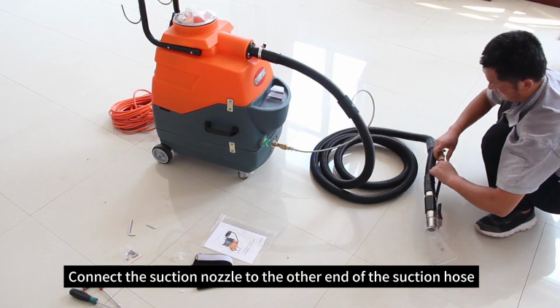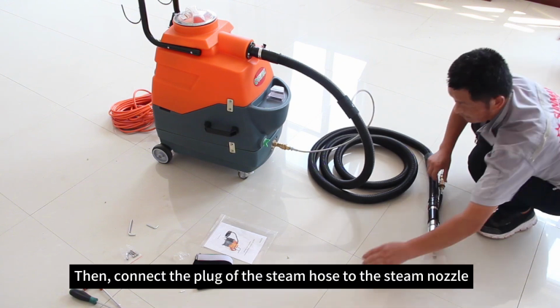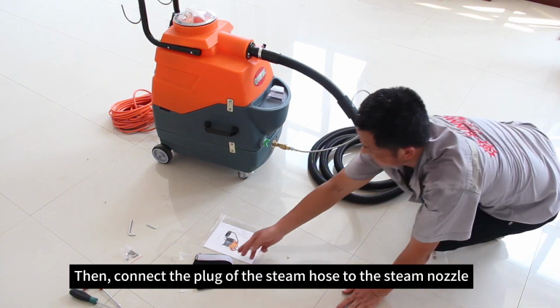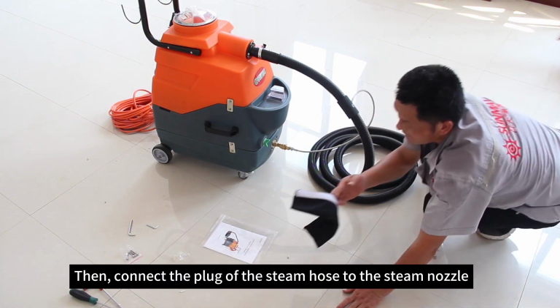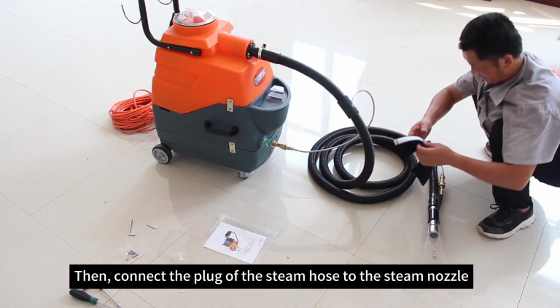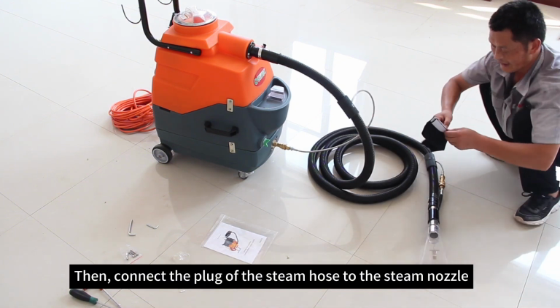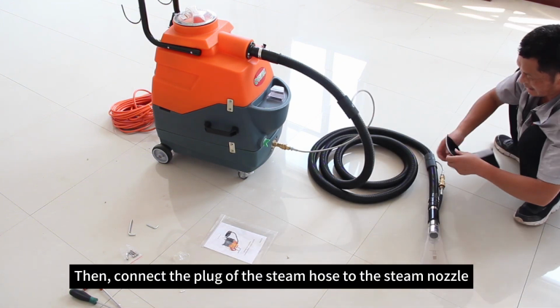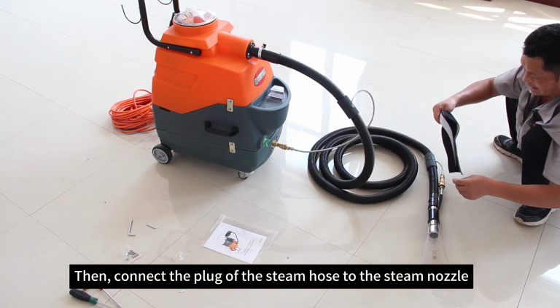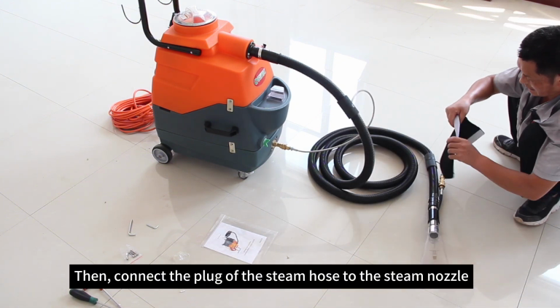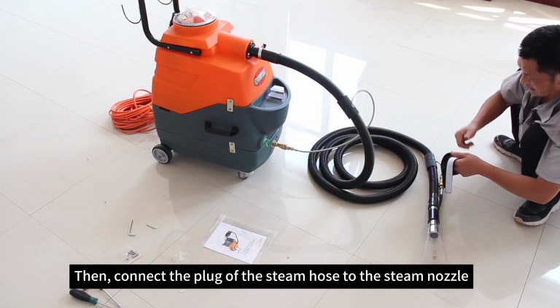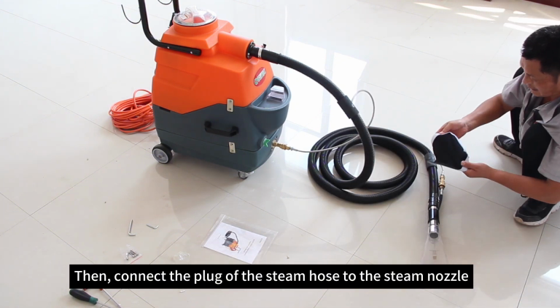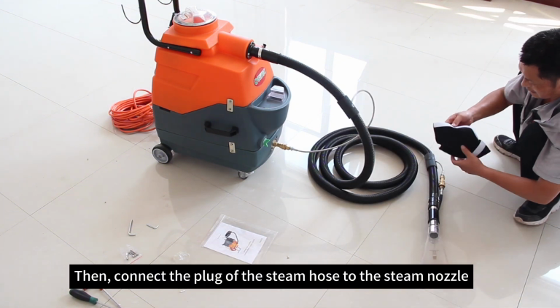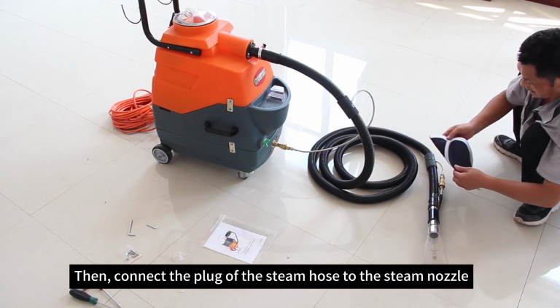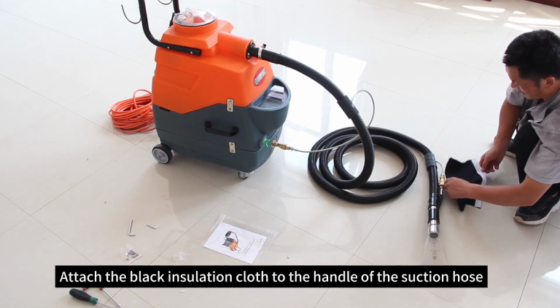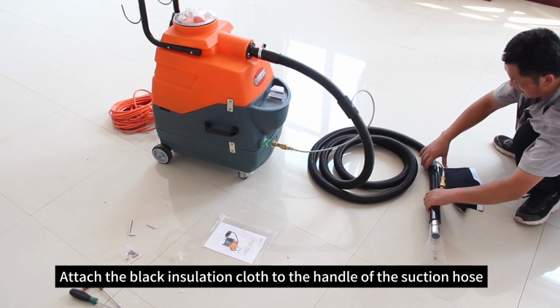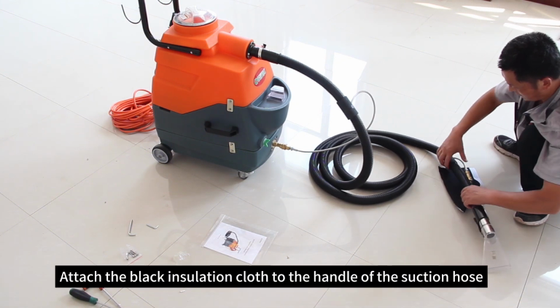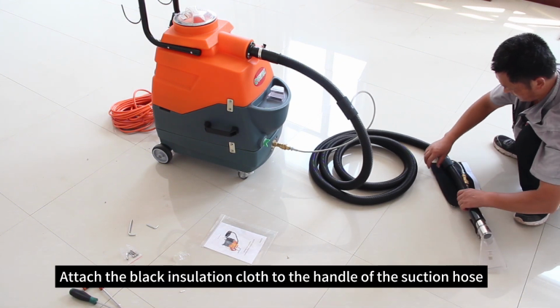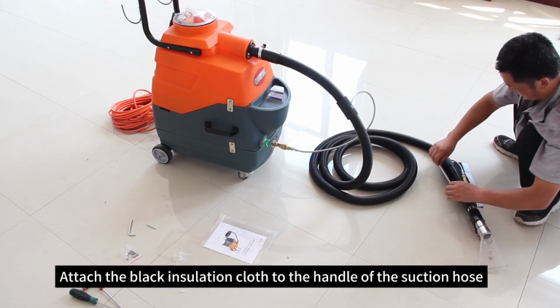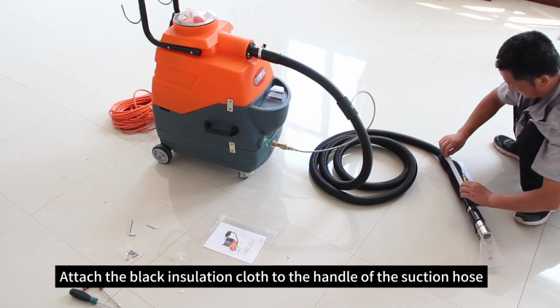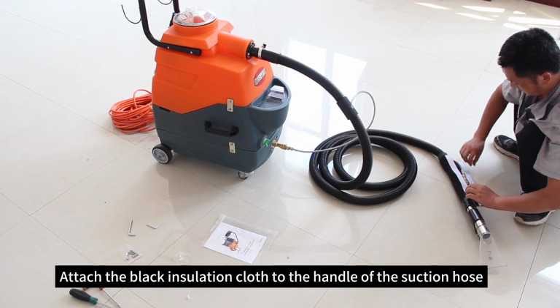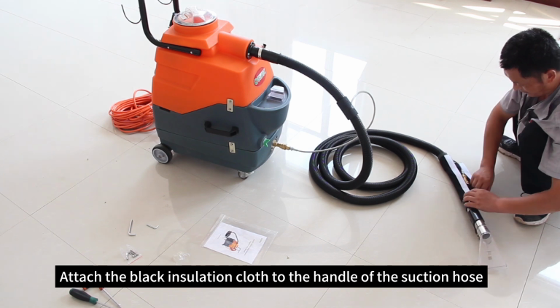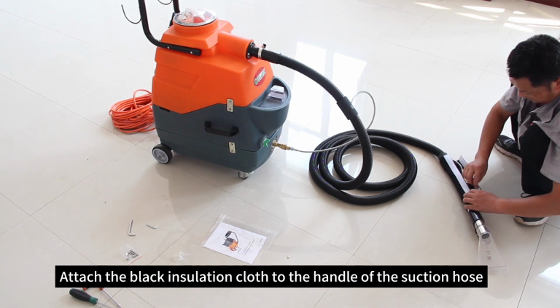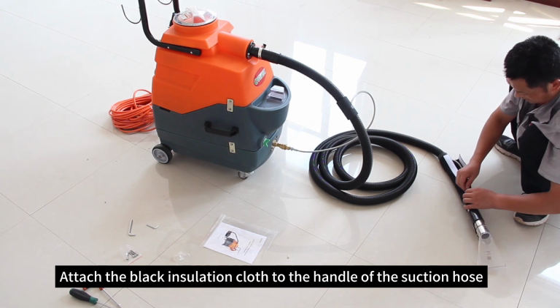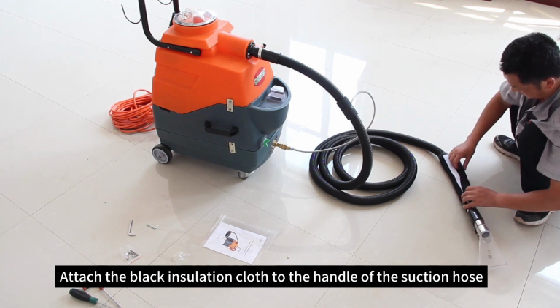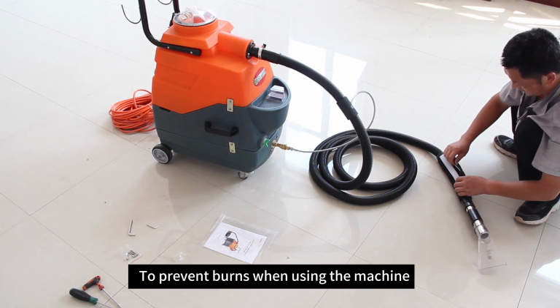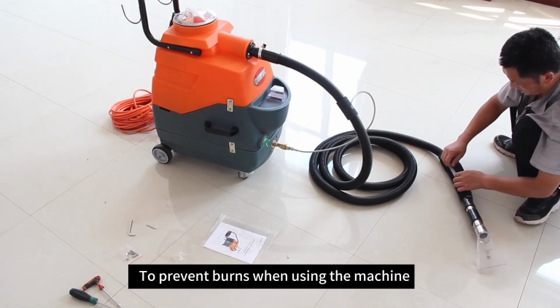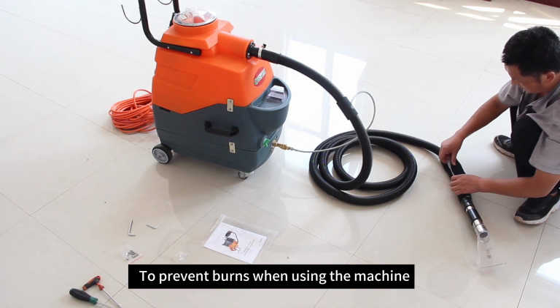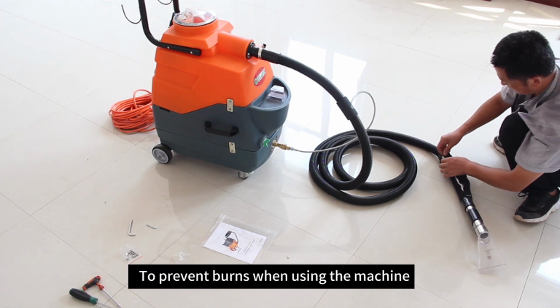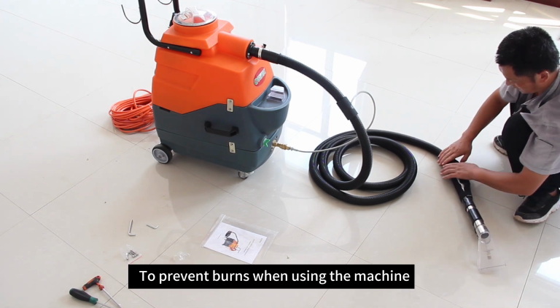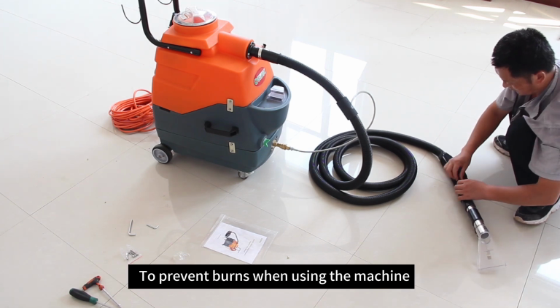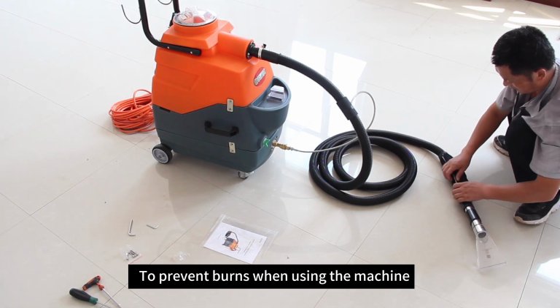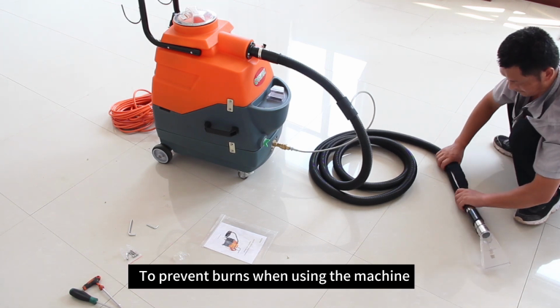Then connect the plug of the steam hose to the steam nozzle. Attach the black insulation cloth to the handle of the suction hose to prevent burns when using the machine.